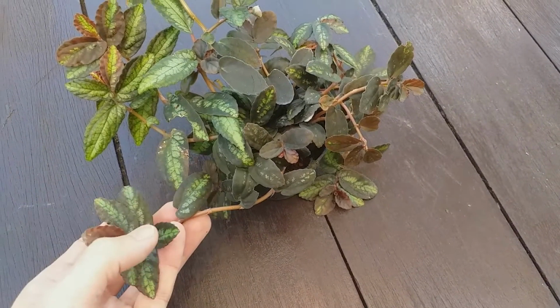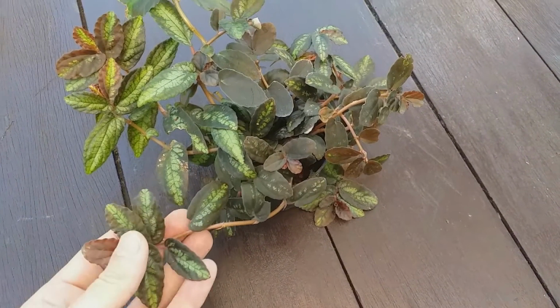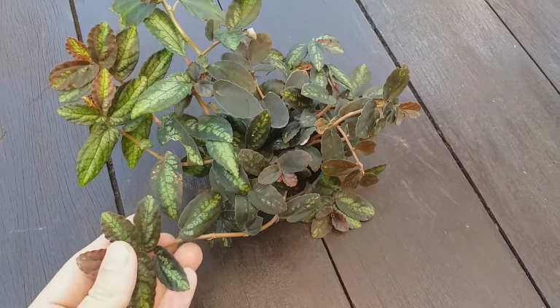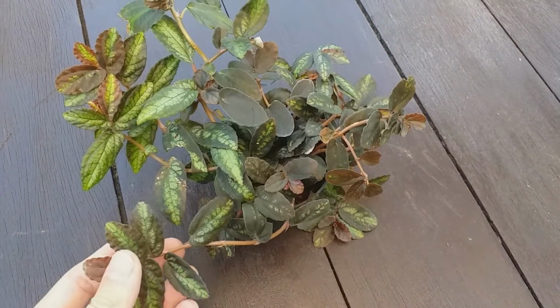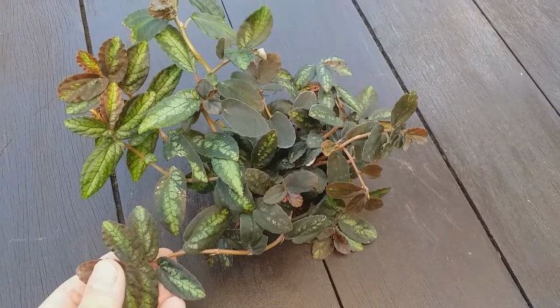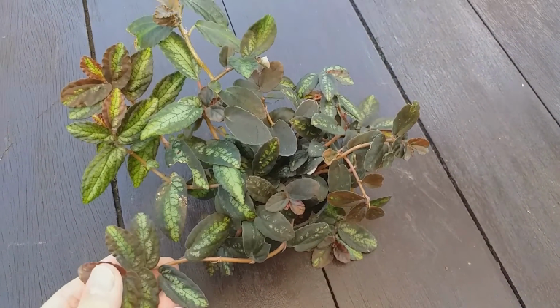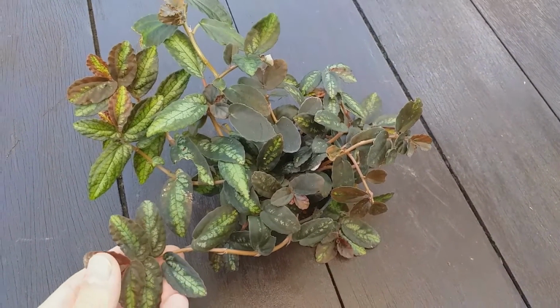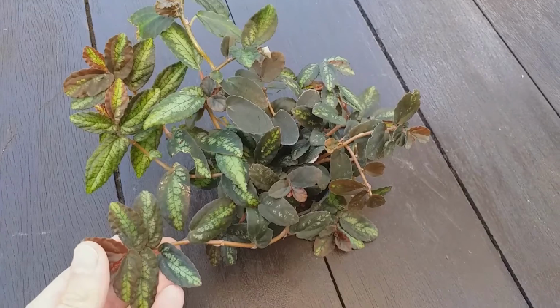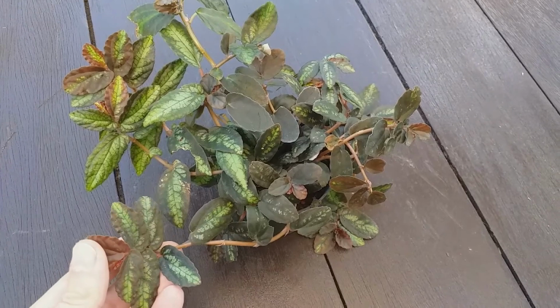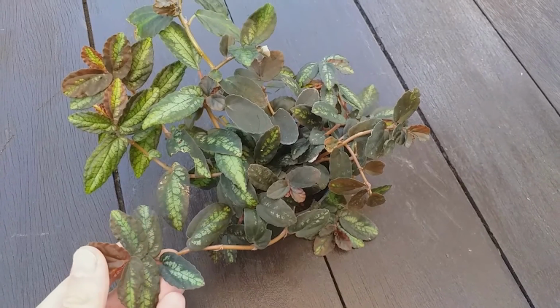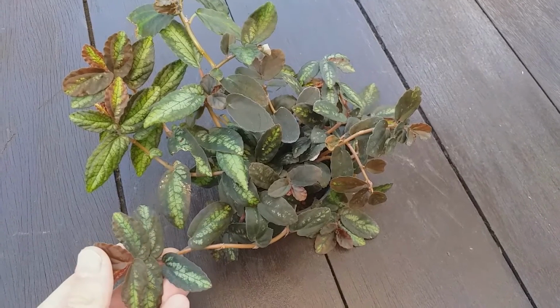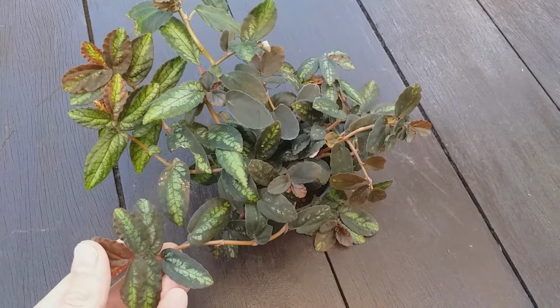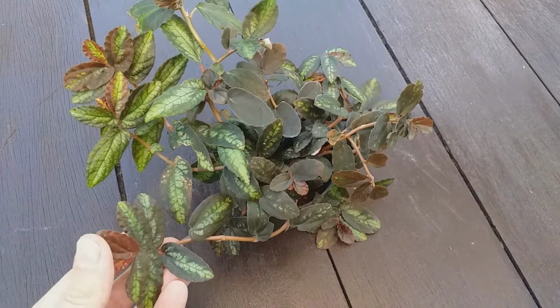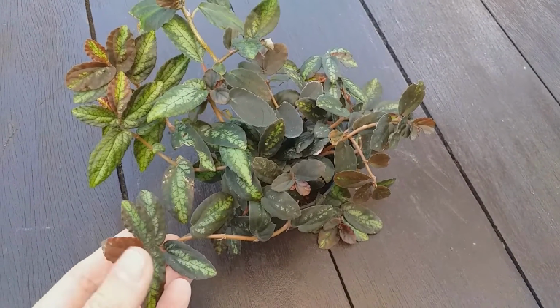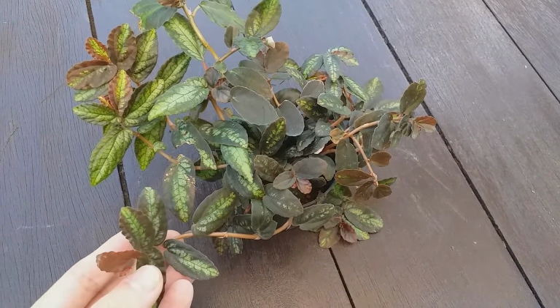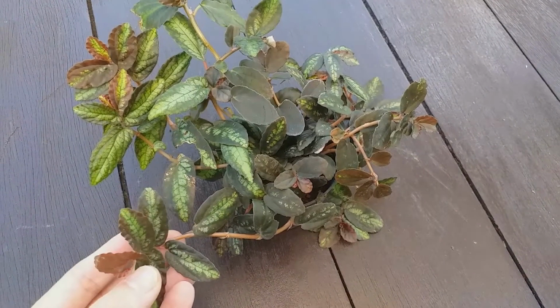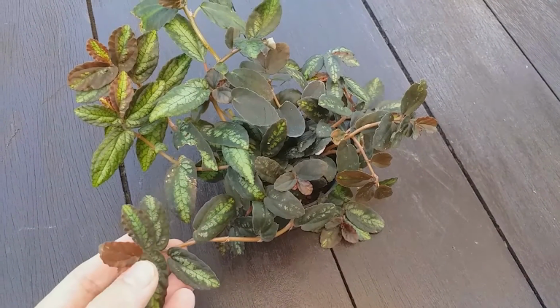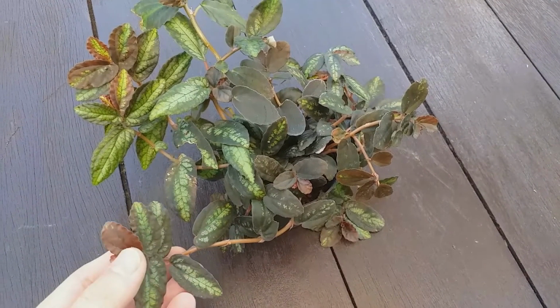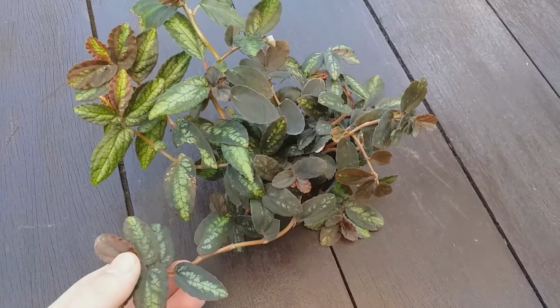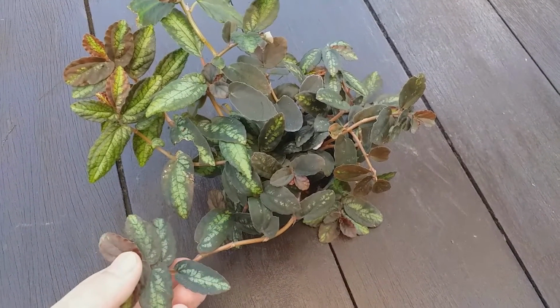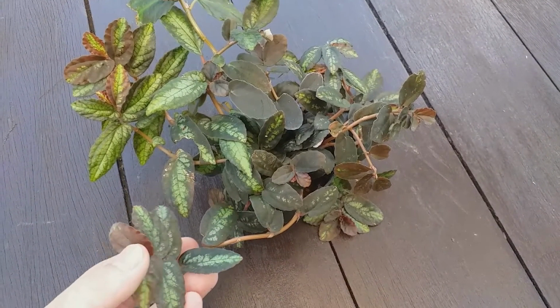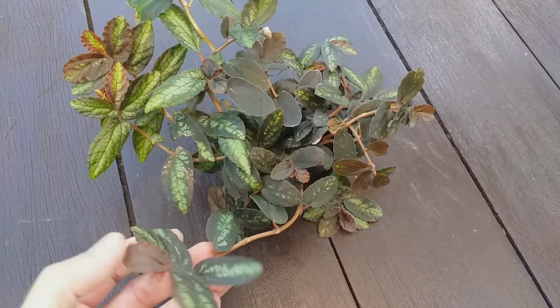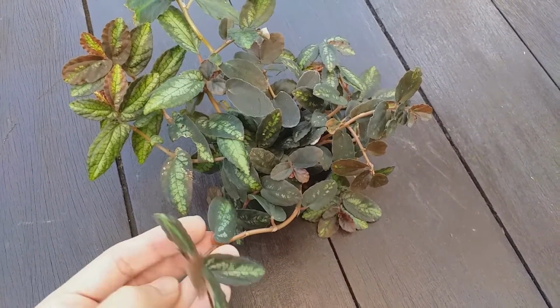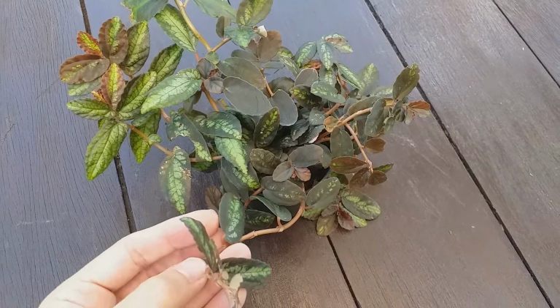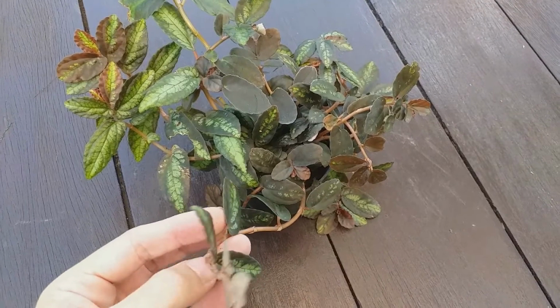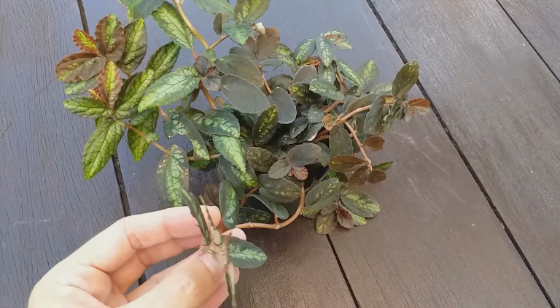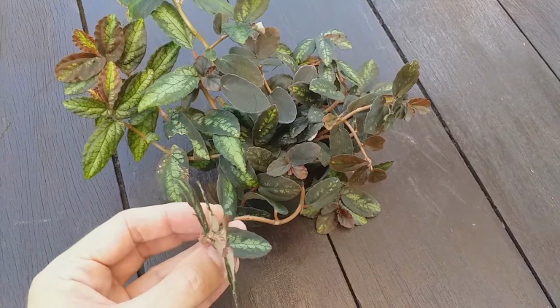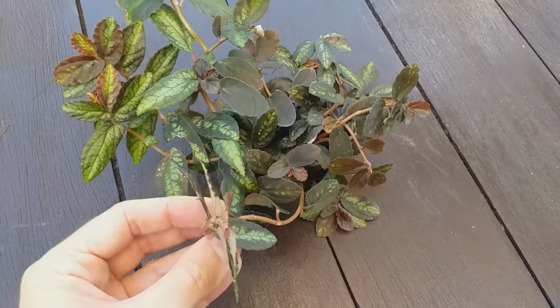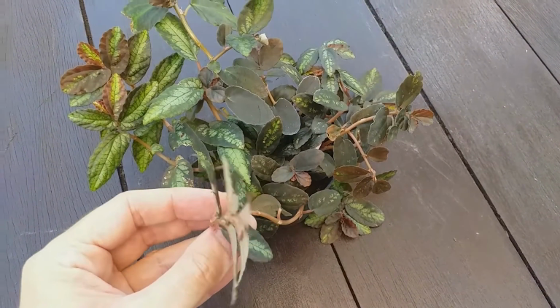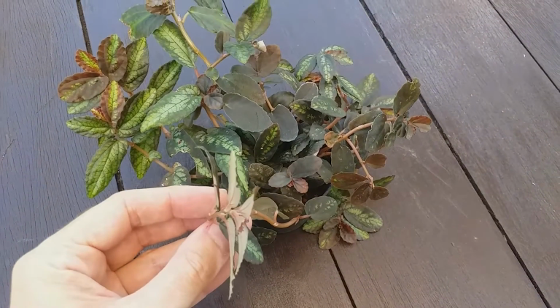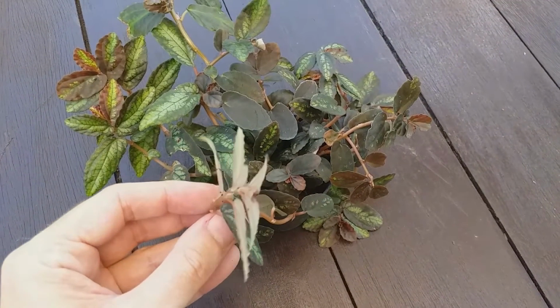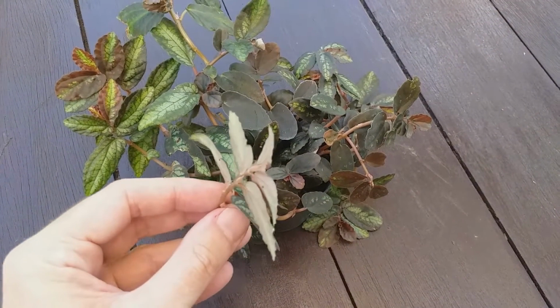The leaves and stems are soft and fleshy. The leaves have a satin appearance and are typically 5–7 cm in length with a 2–3 cm width.